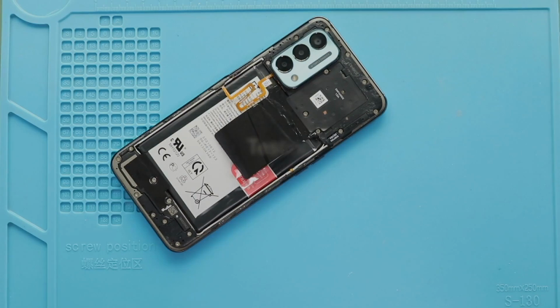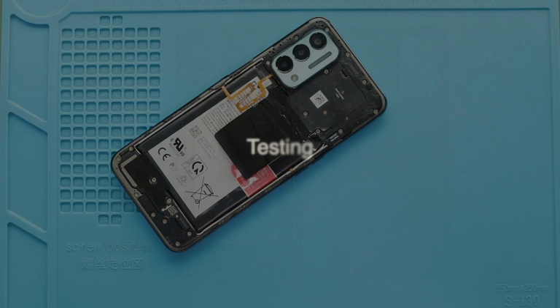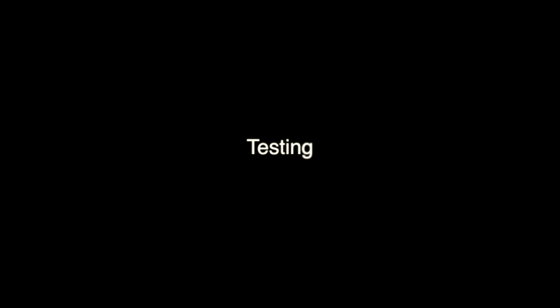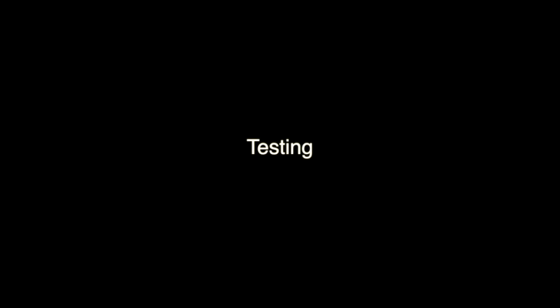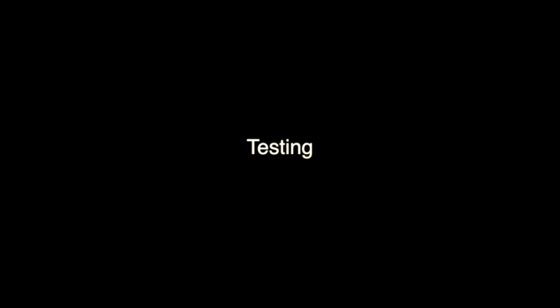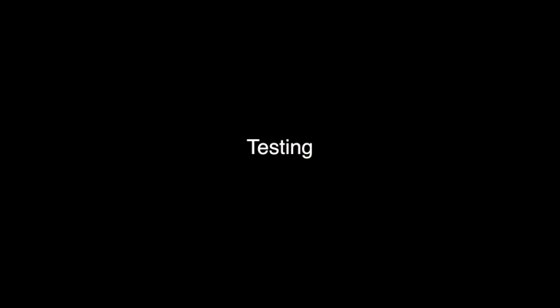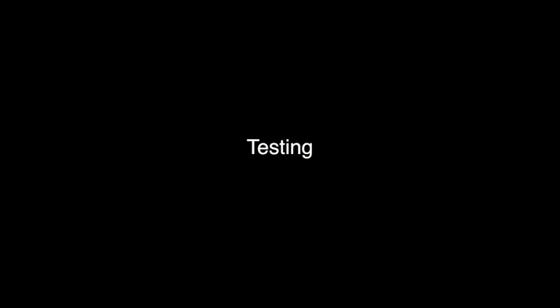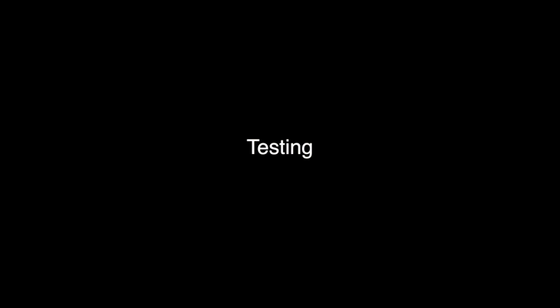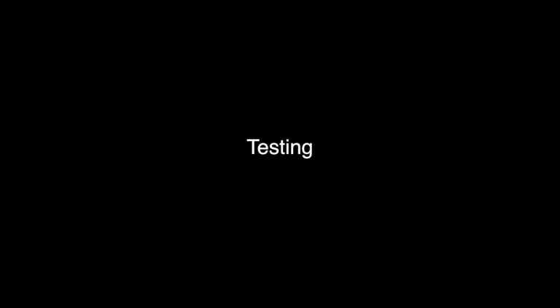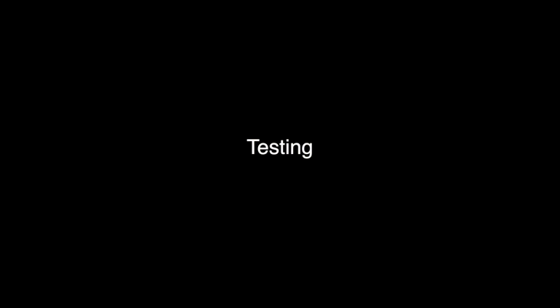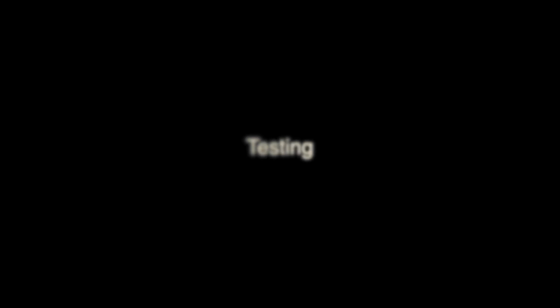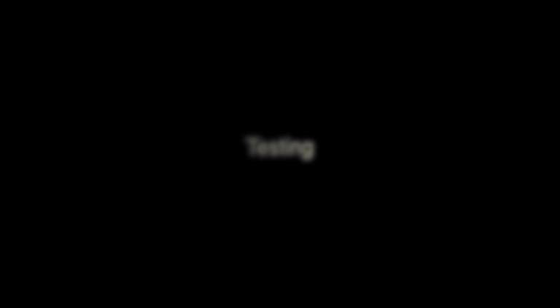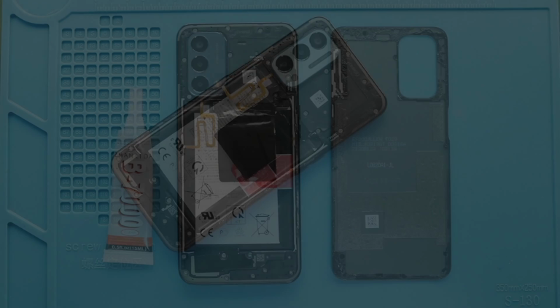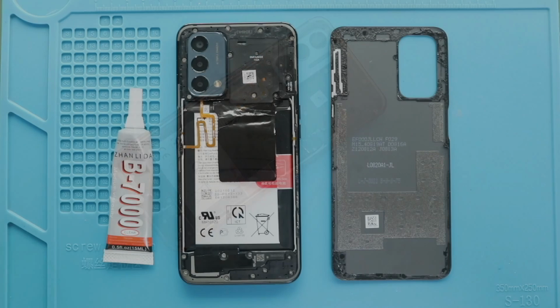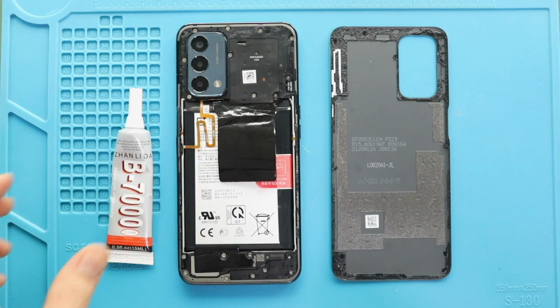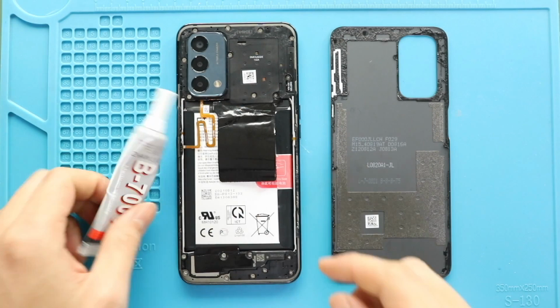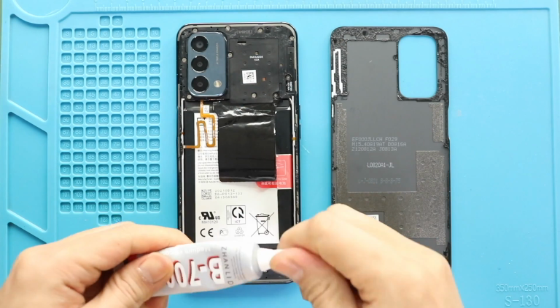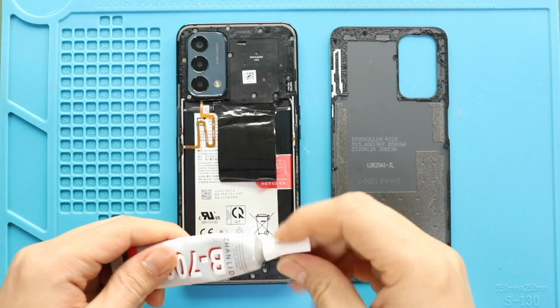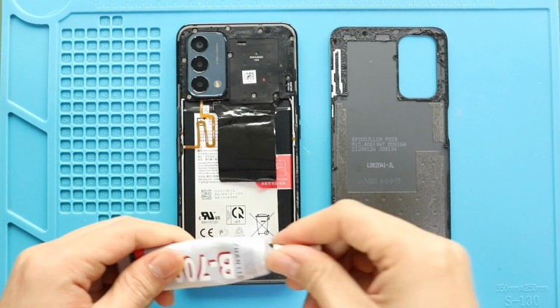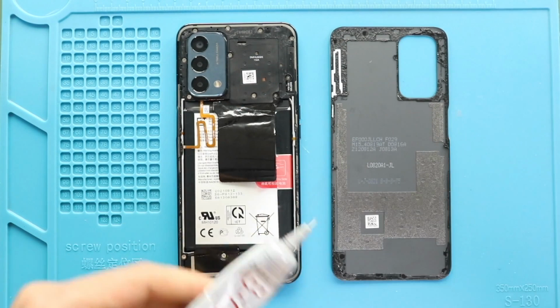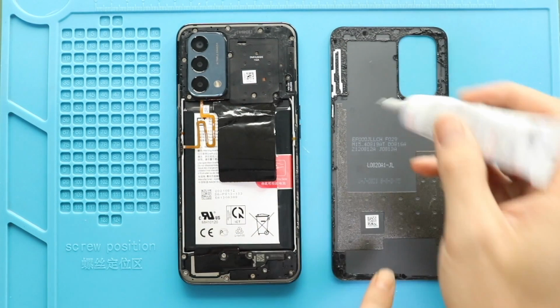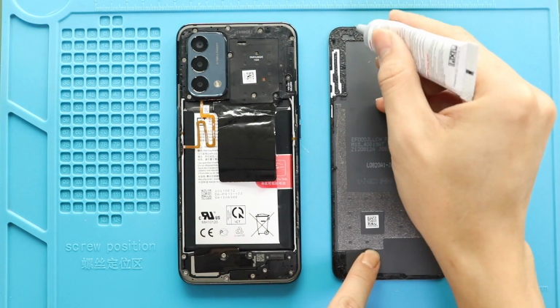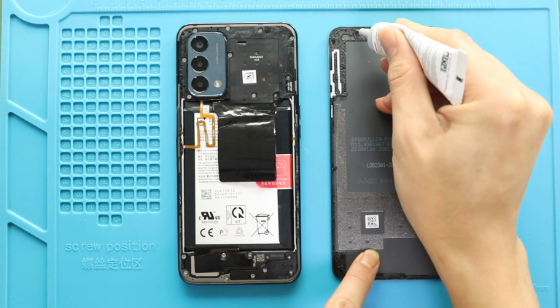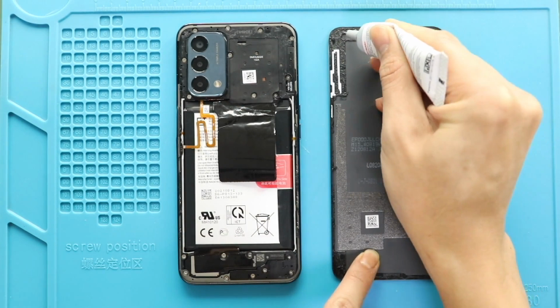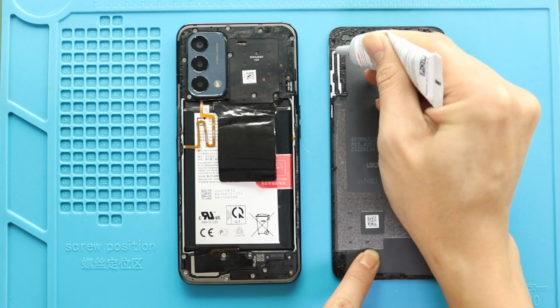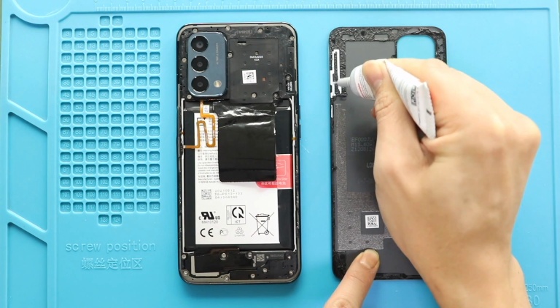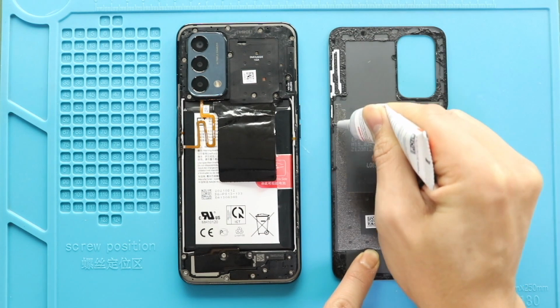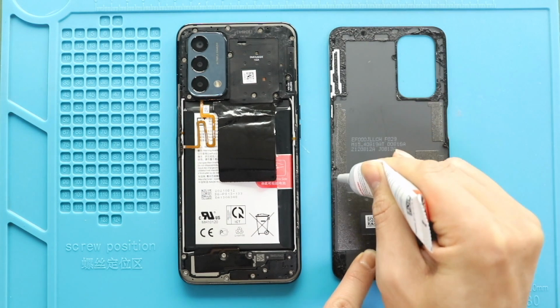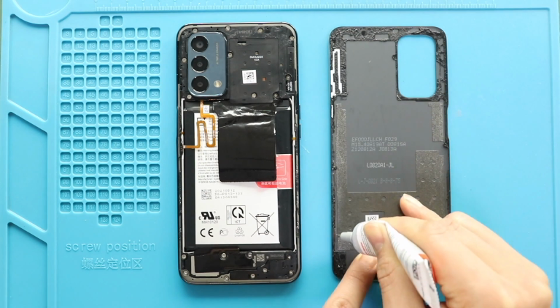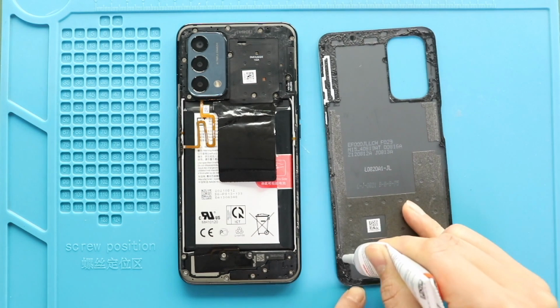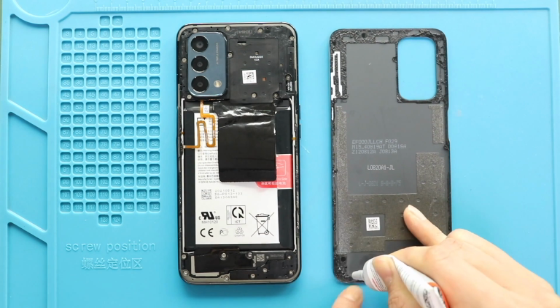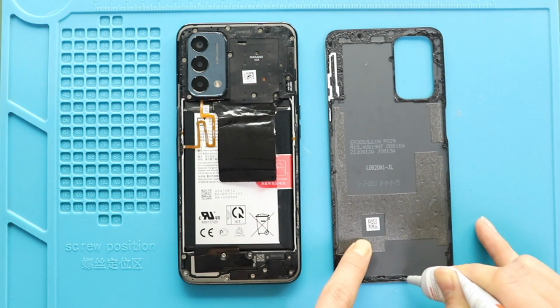Next, before closing the device, it is good to verify the functionality by powering up the device. Next, before installing the main back cover, make sure it has enough glue. If not, use B7000 glue or double-sided back cover adhesive.